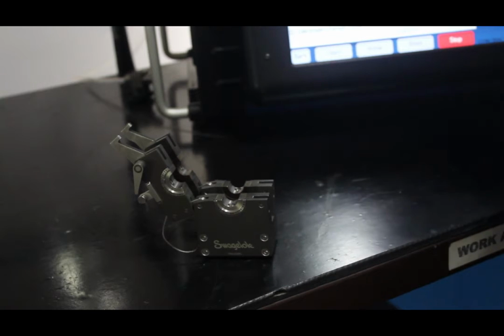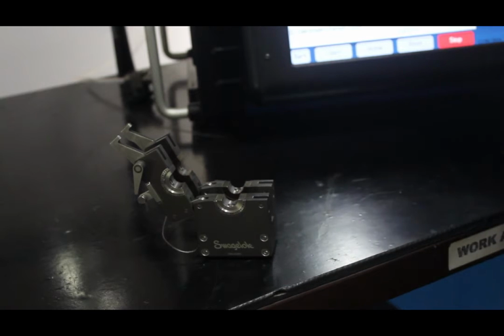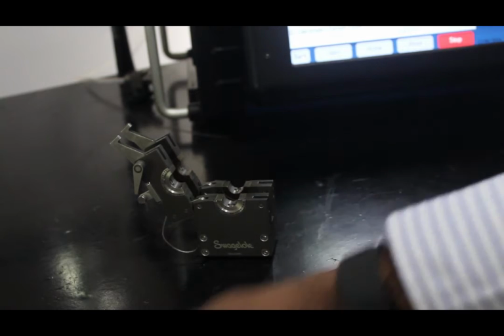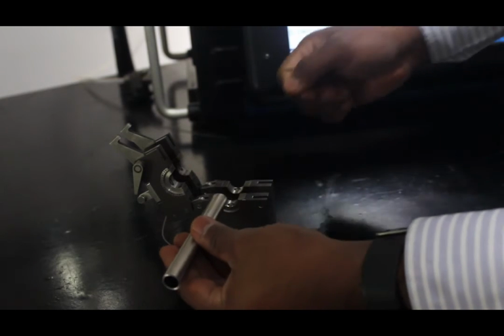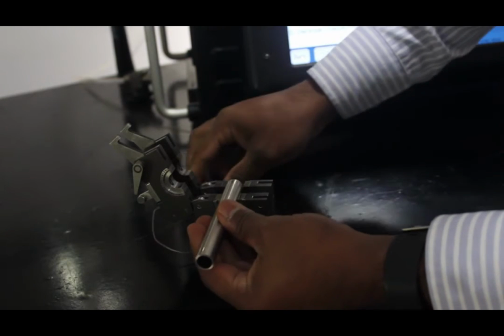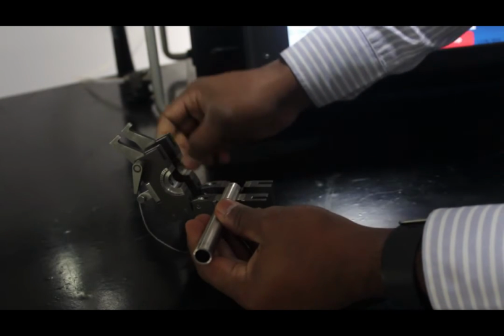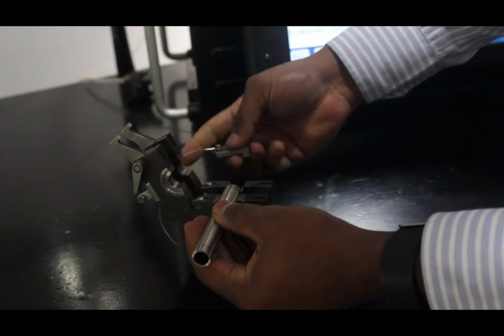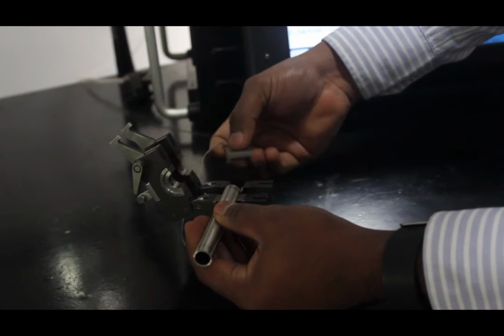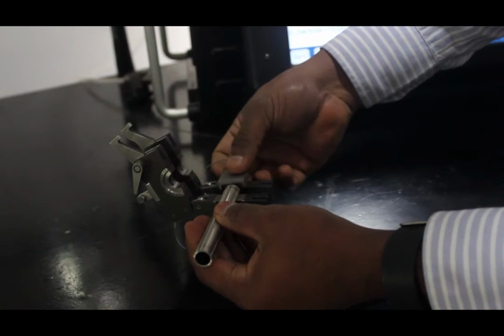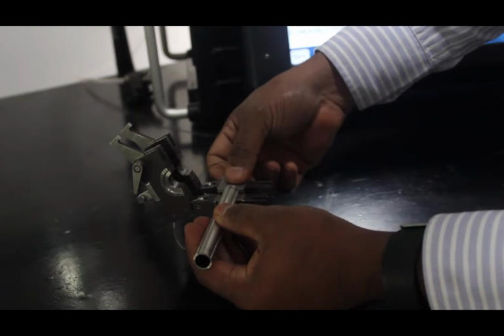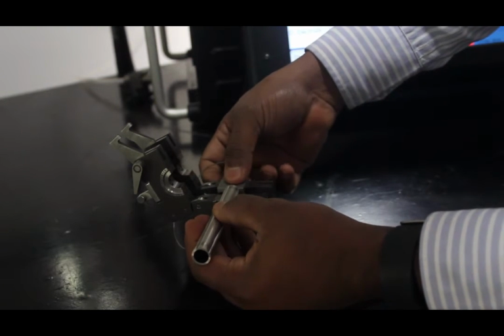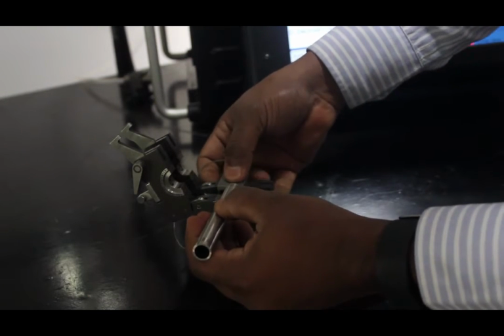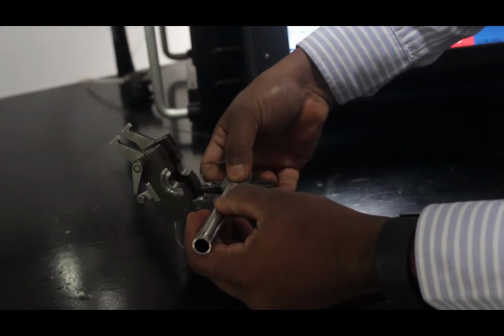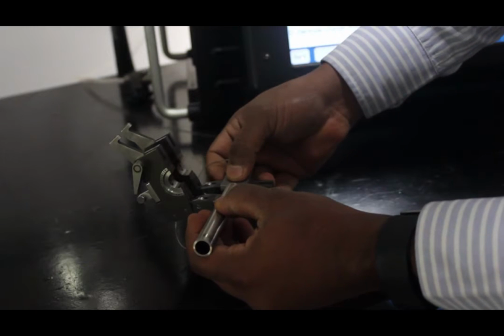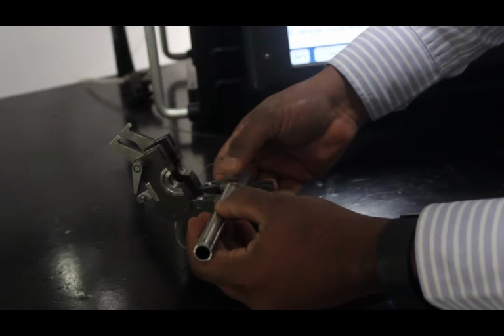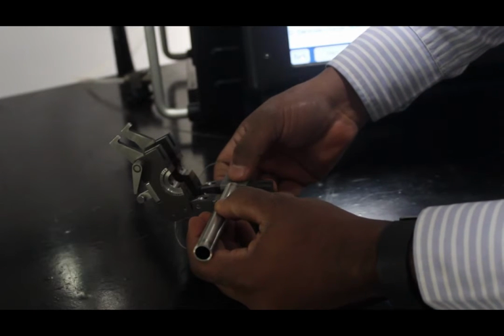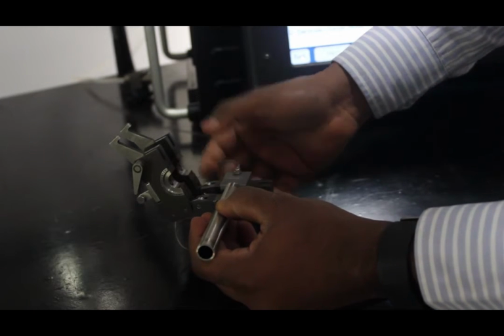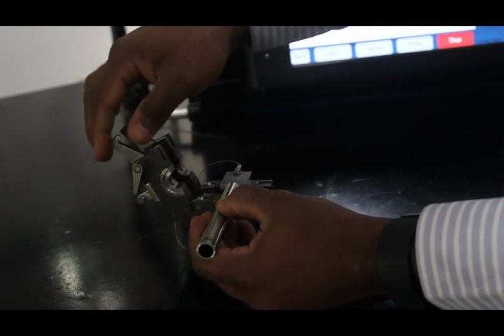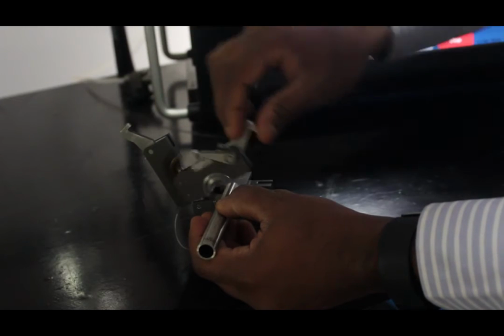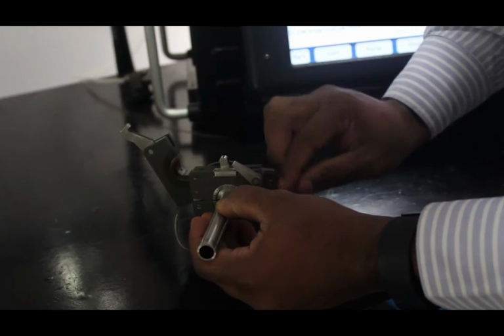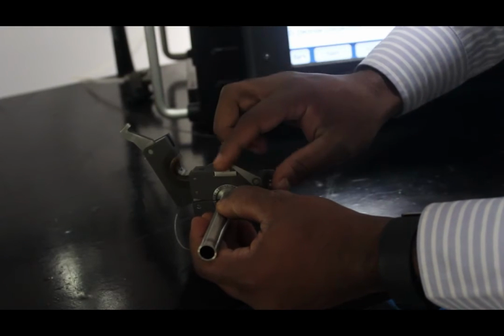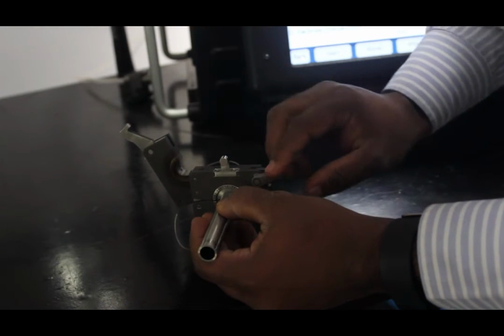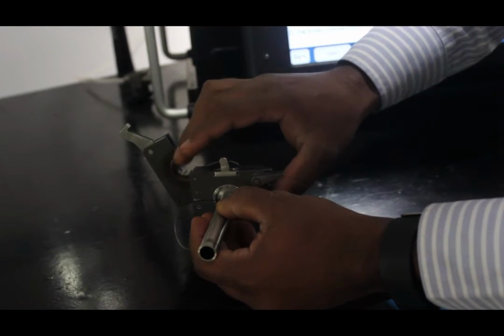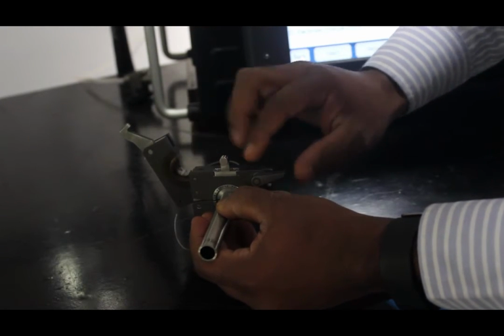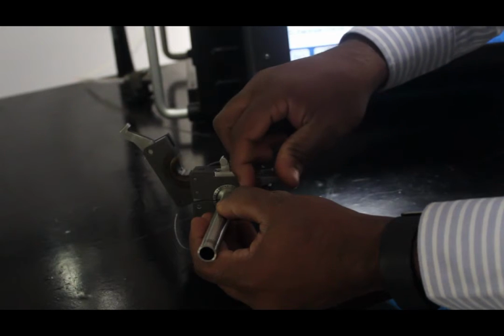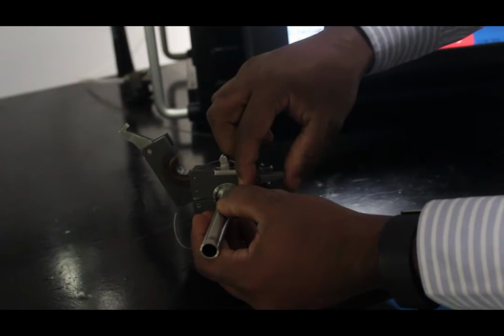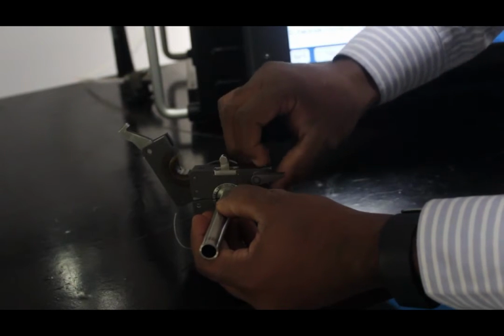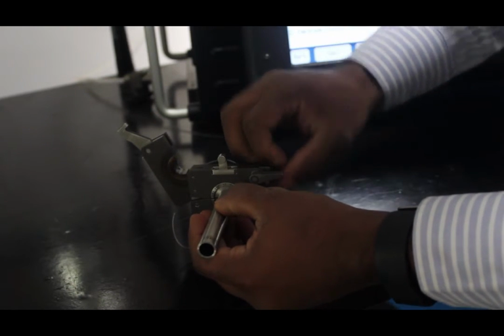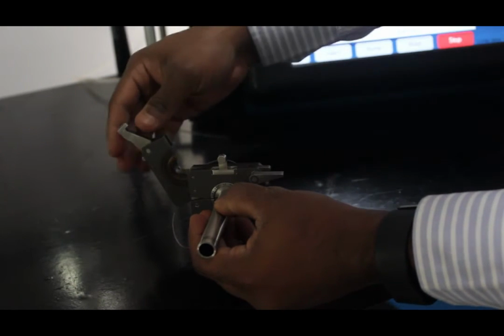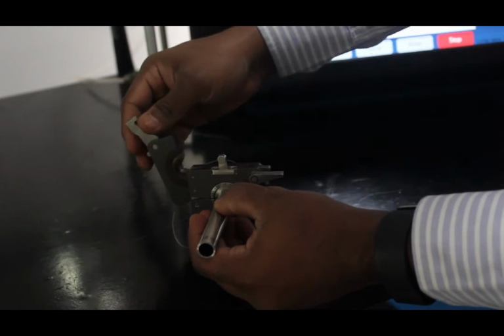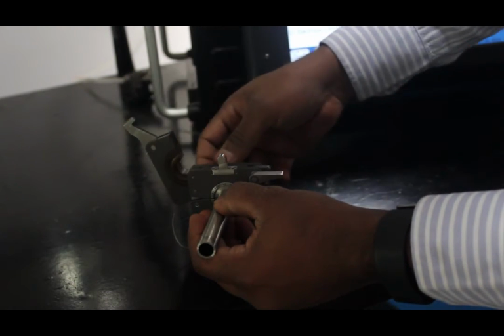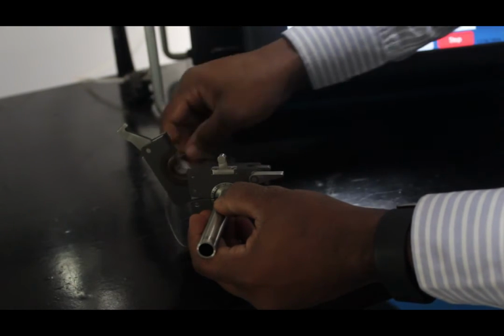The fixture block is separate from the weld head, allowing workpieces to be easily aligned and fixtured before welding. A centering peg allows the operator to accurately position and align fittings, tubes, or valves in the block before welding.